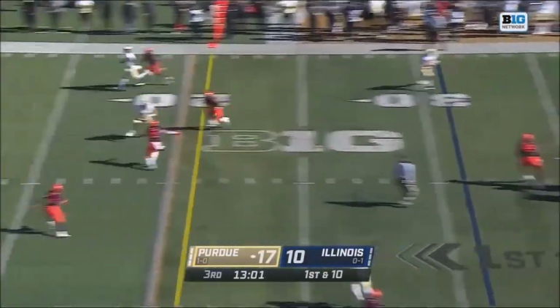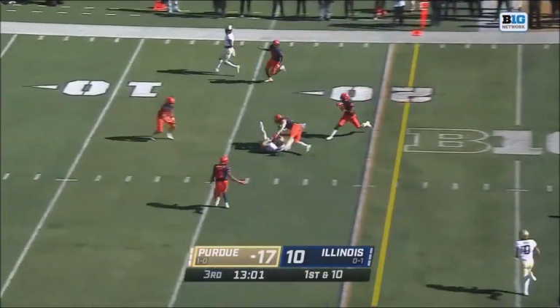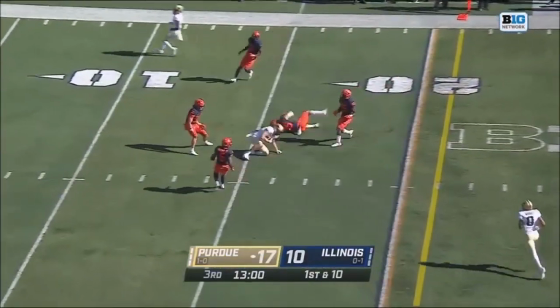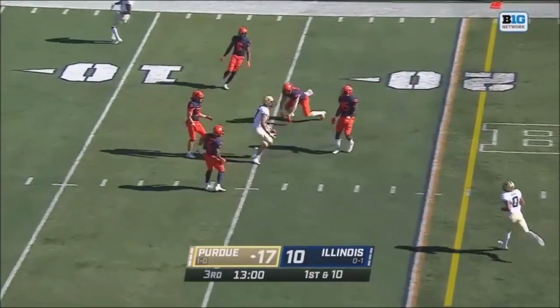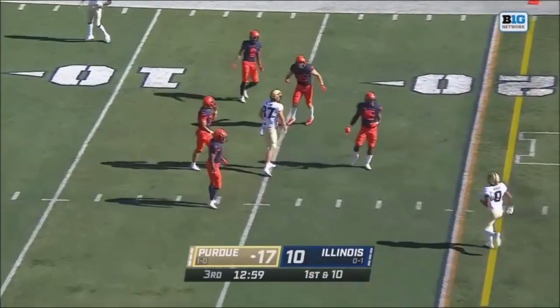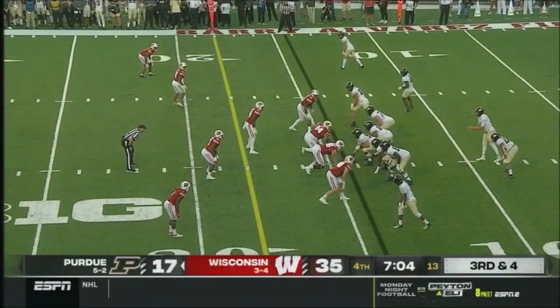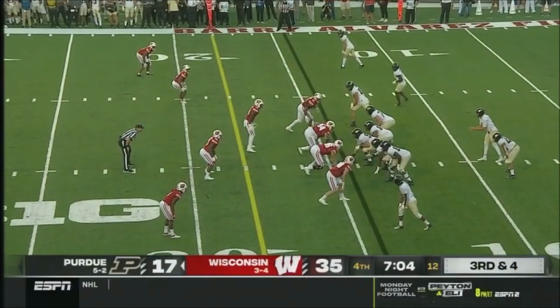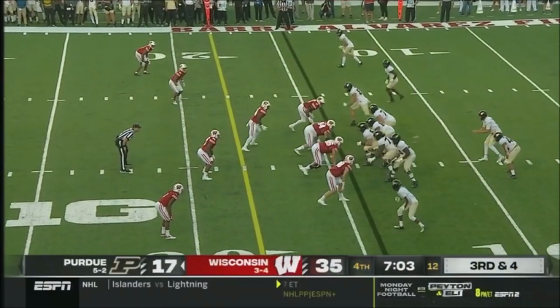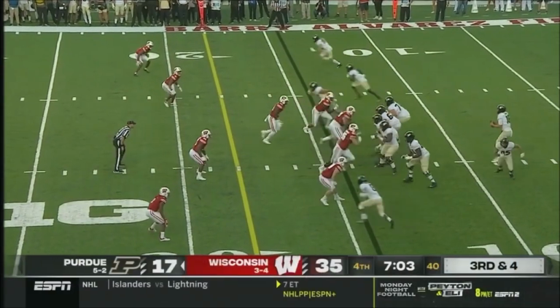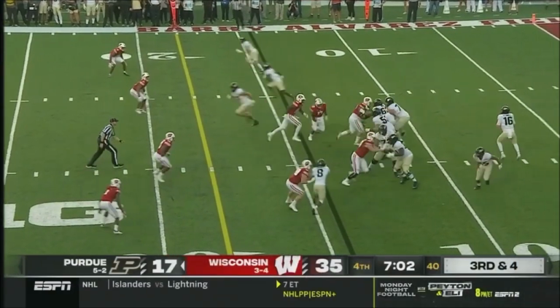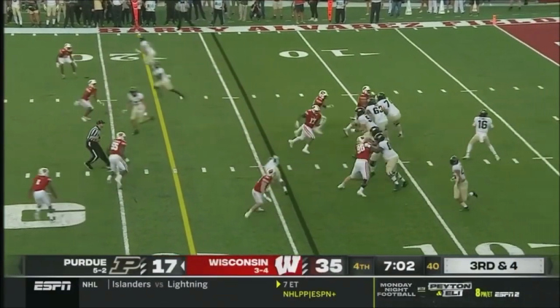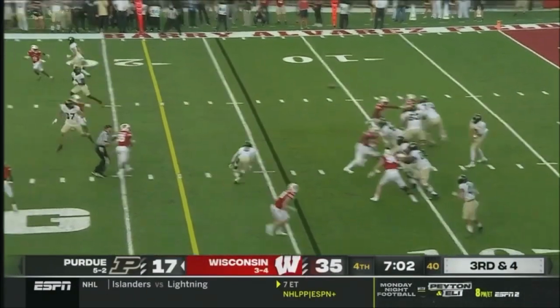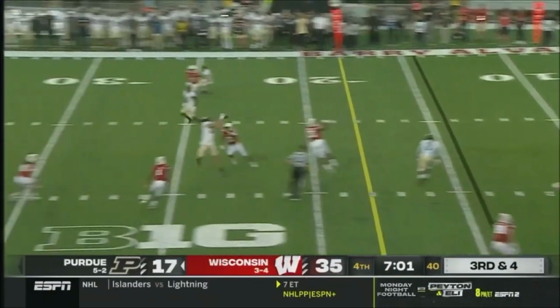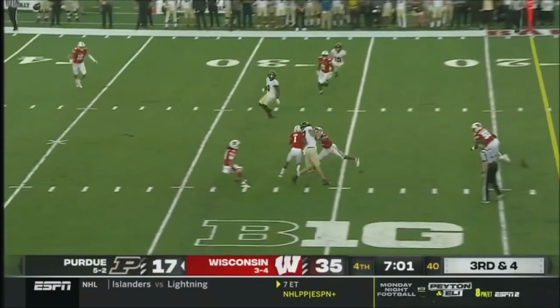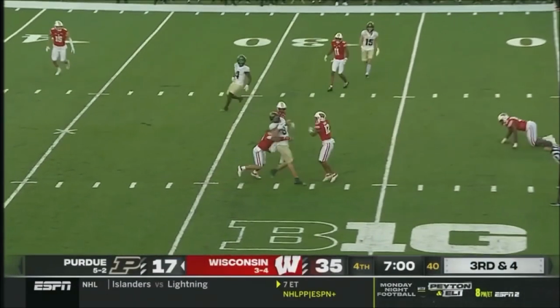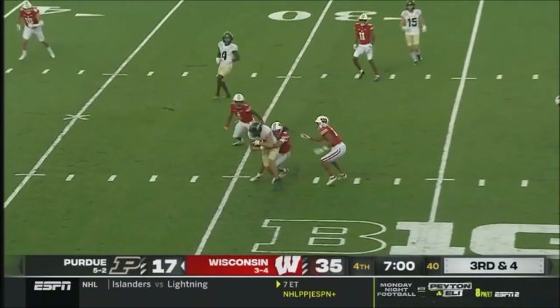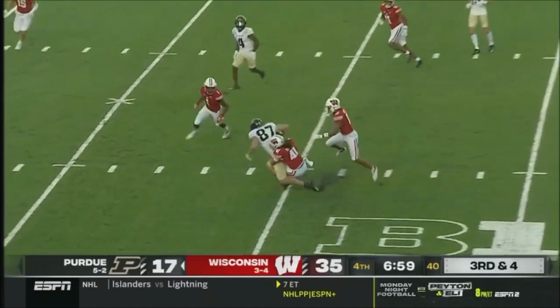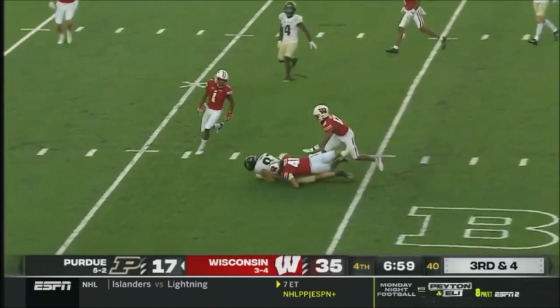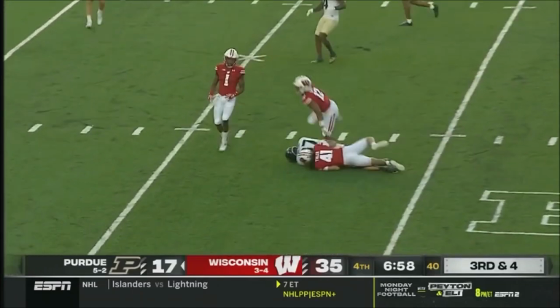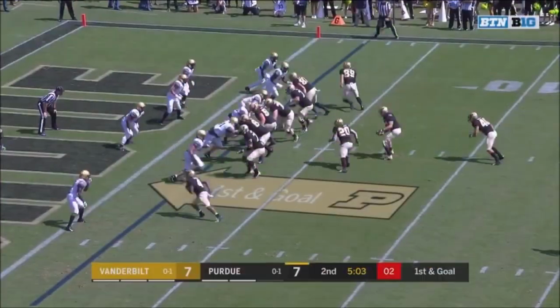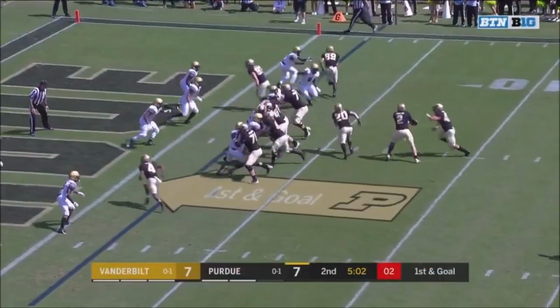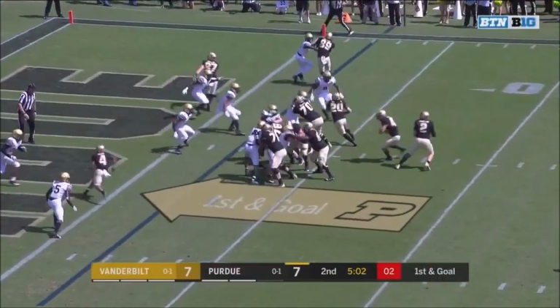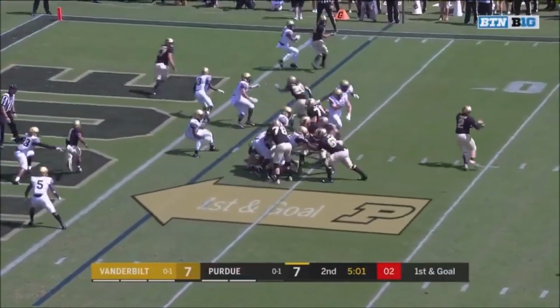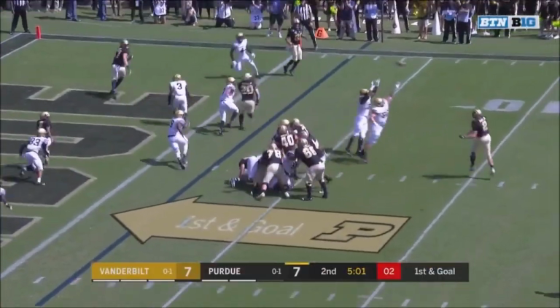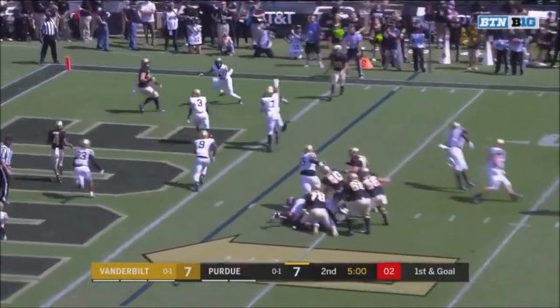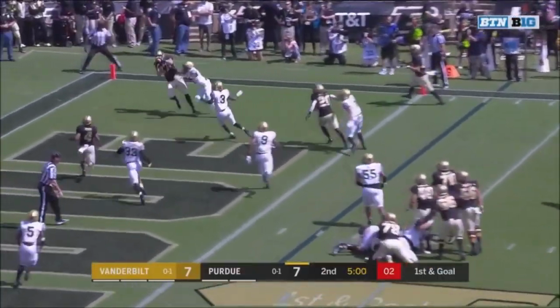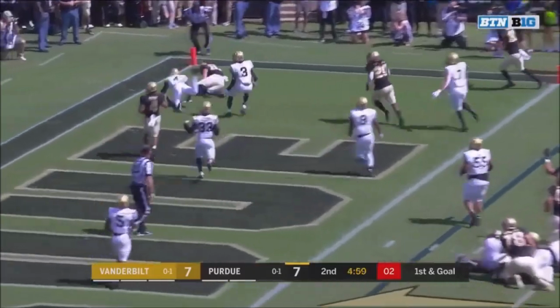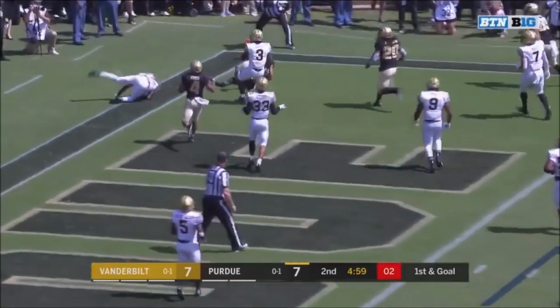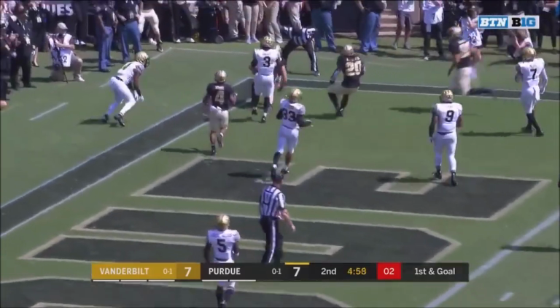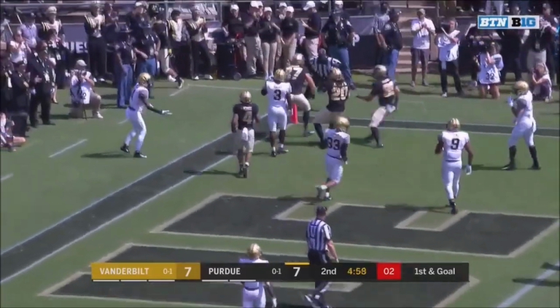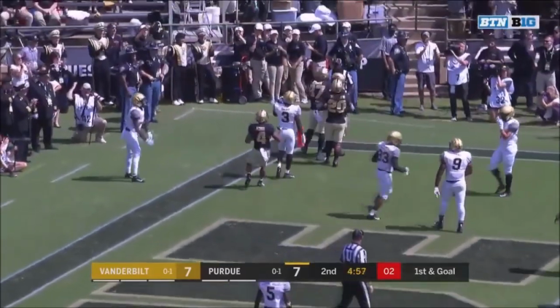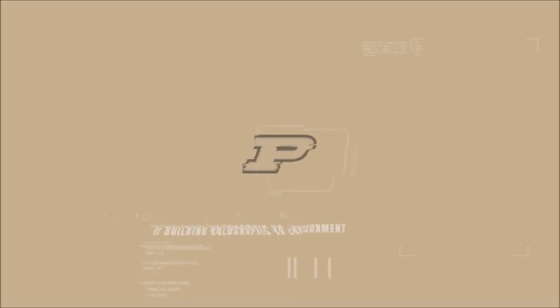Over the middle and fitting it in between. Four here for Purdue with seven minutes to go. O'Connell over the middle — tough catch in traffic. Down and goal. Play action to the end zone — caught, Payne Durham.